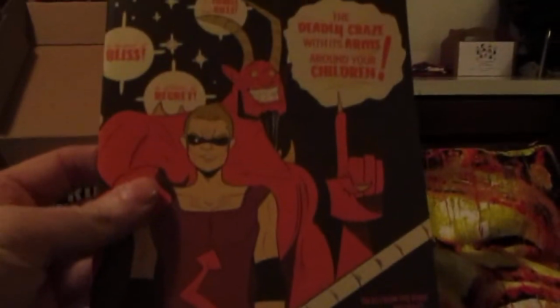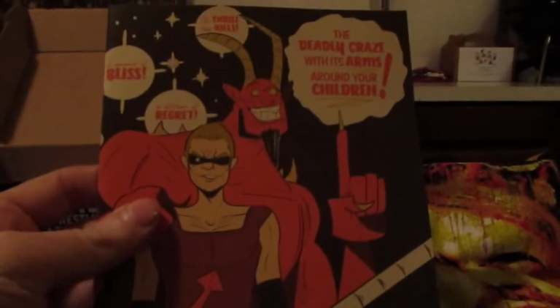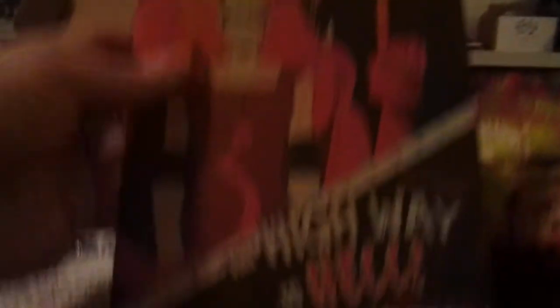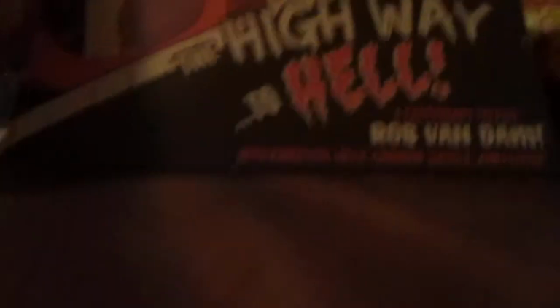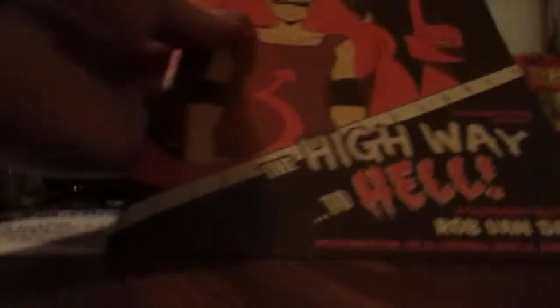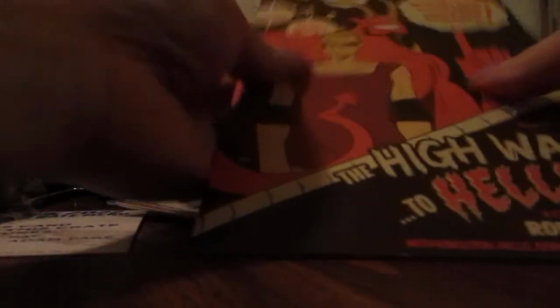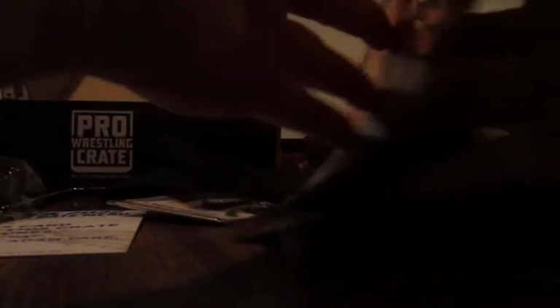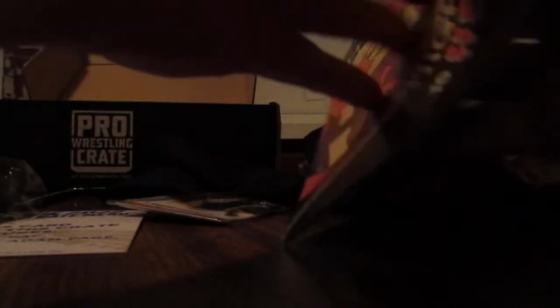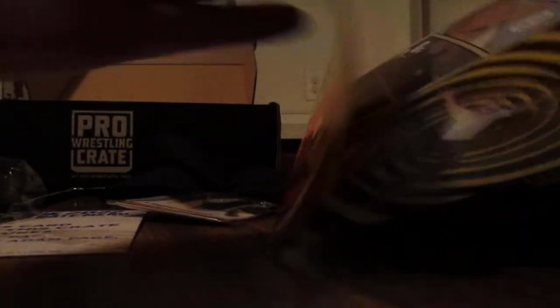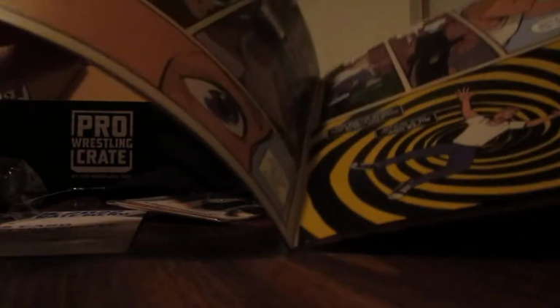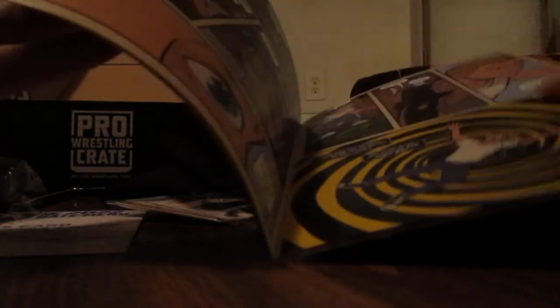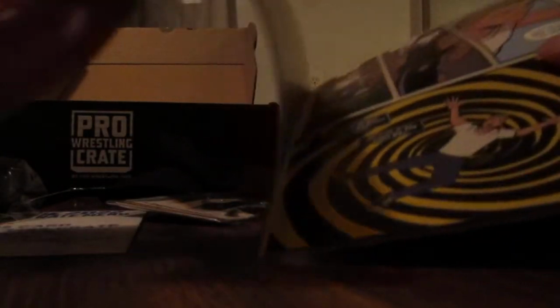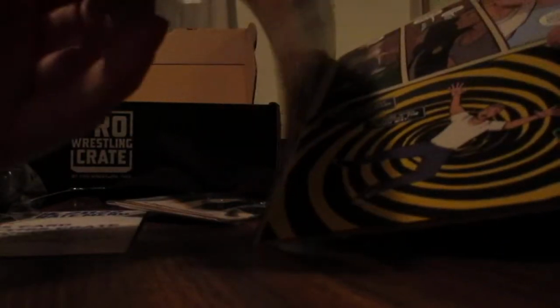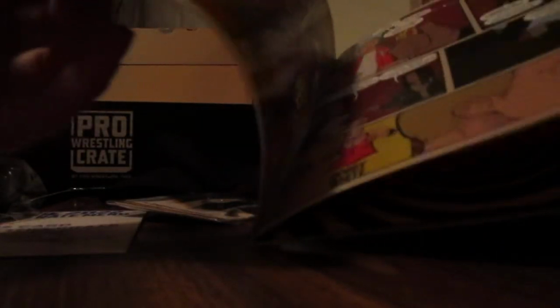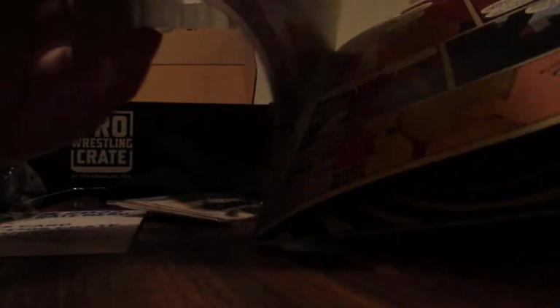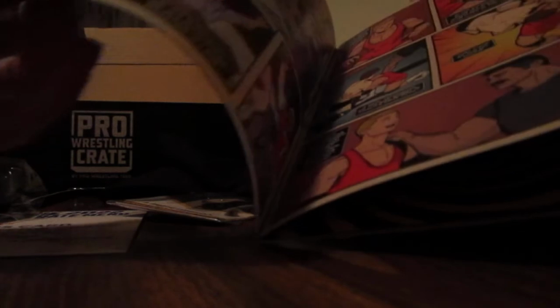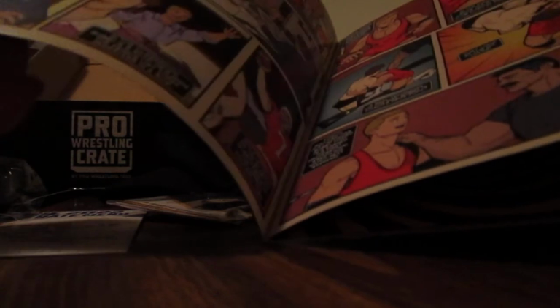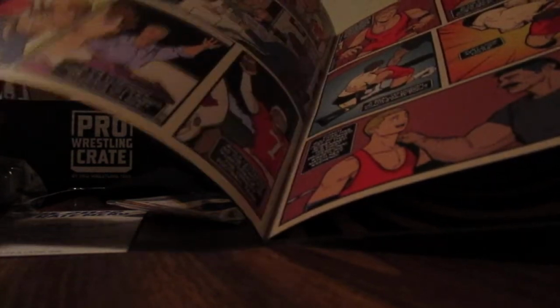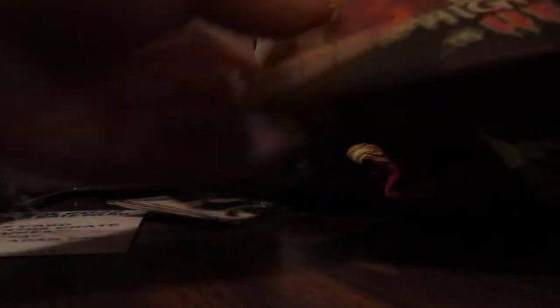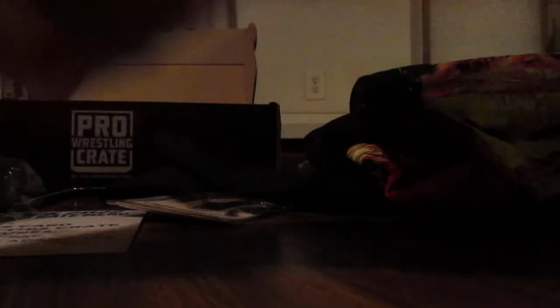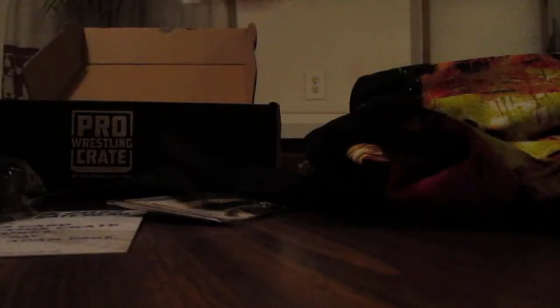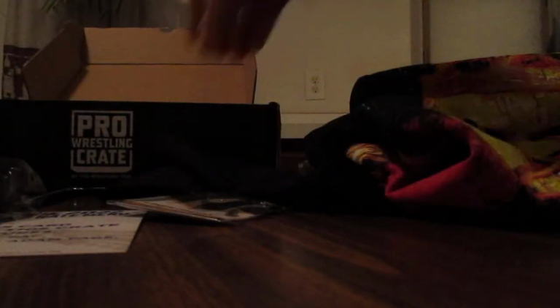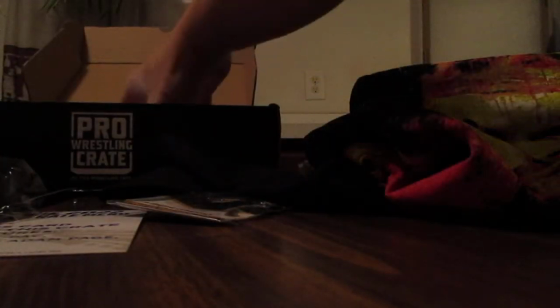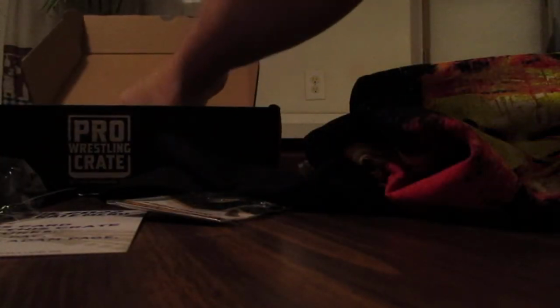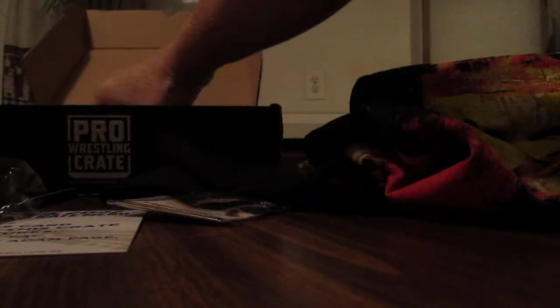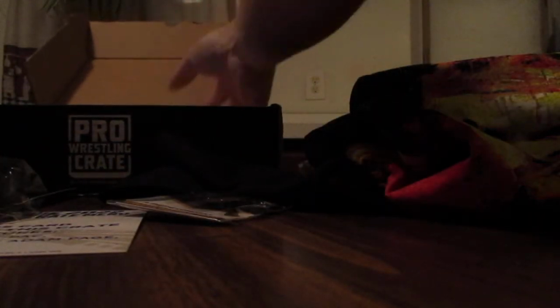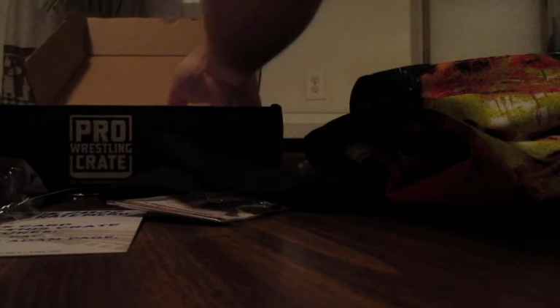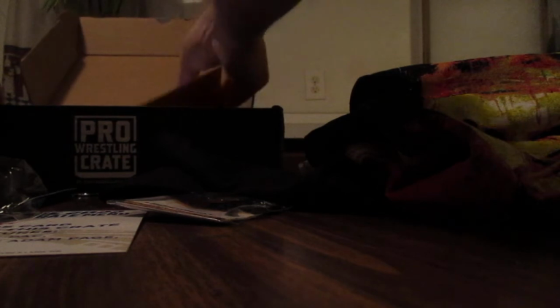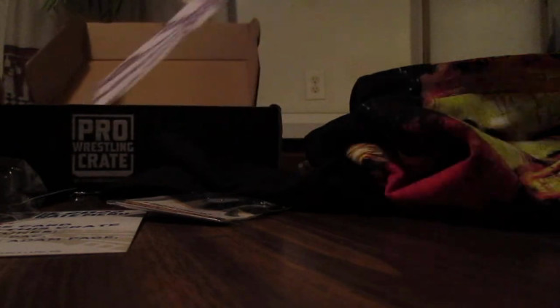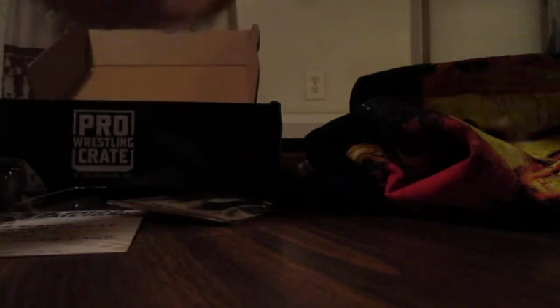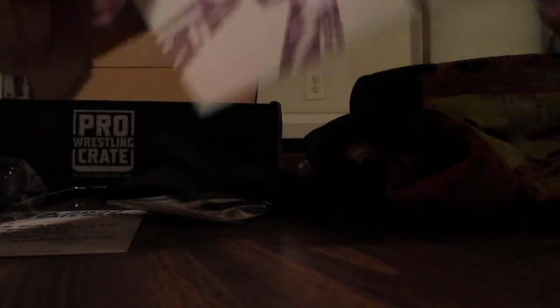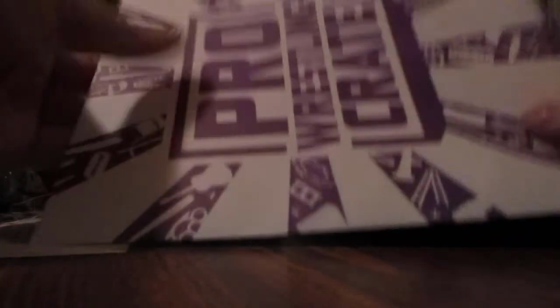We also got a comic book — 'The Highway to Hell: A Cautionary Tale' by Rob Van Dam. Pretty cool — RVD's another legend.